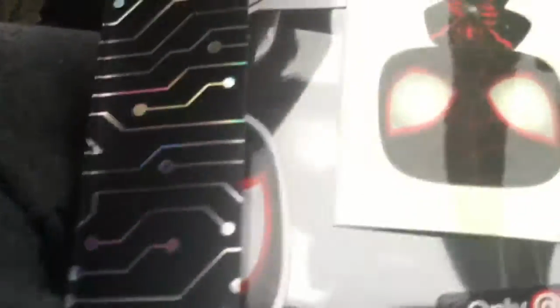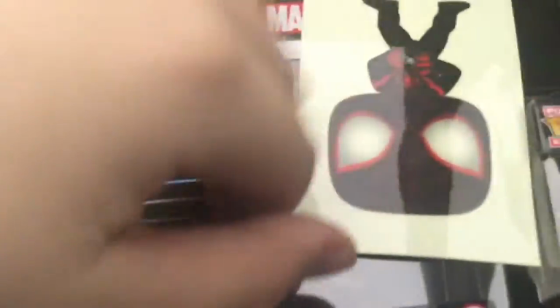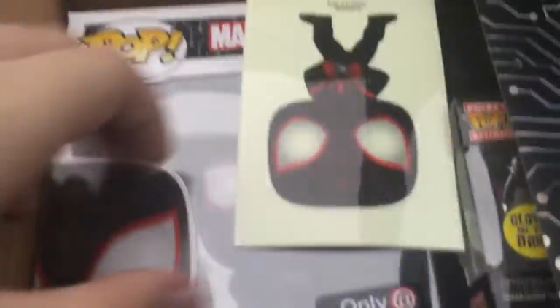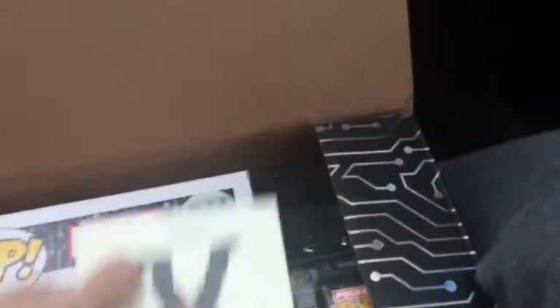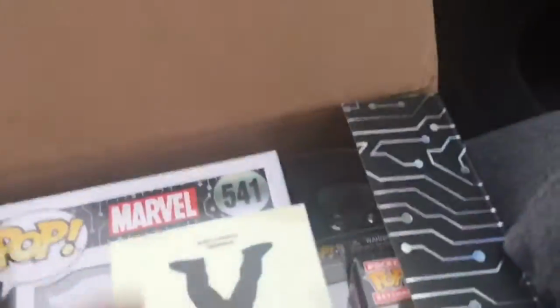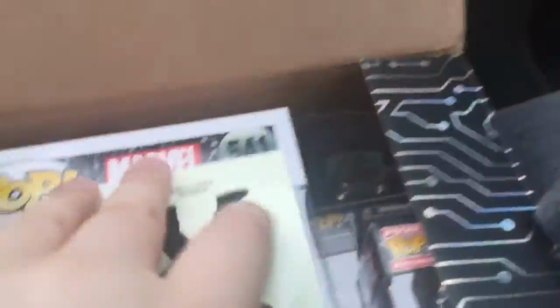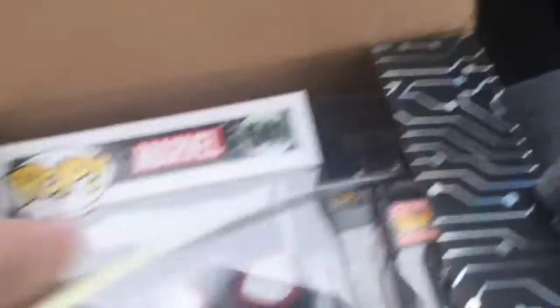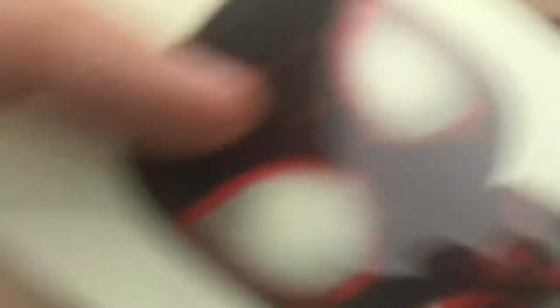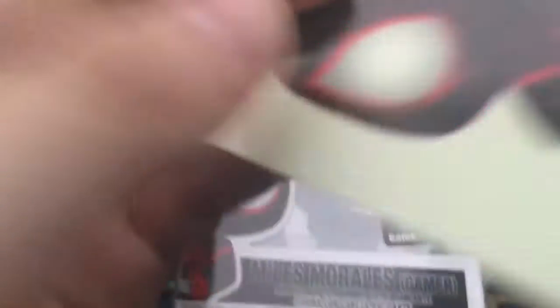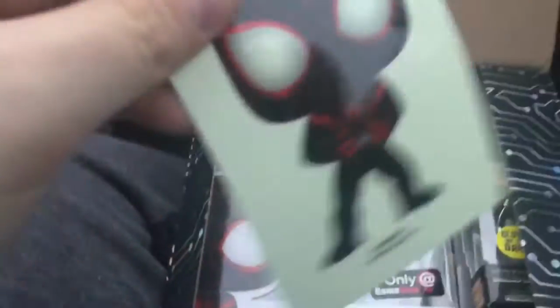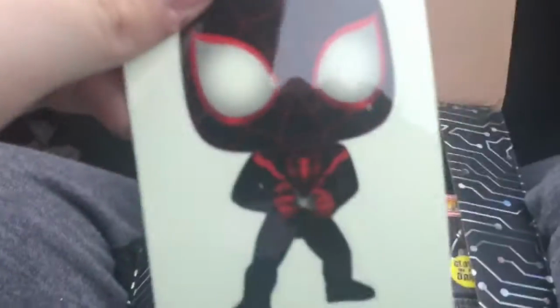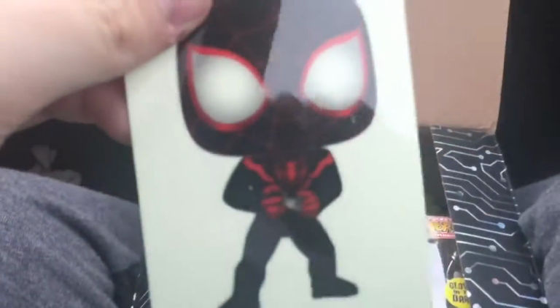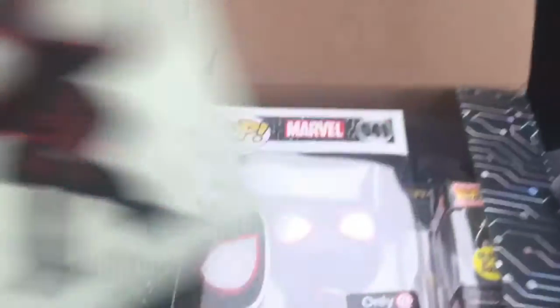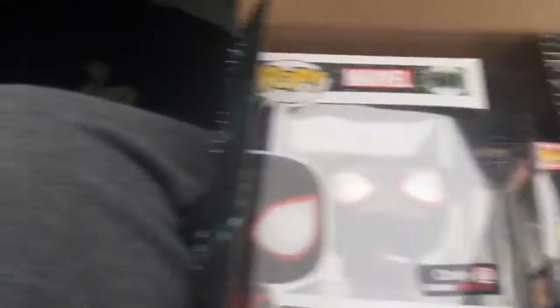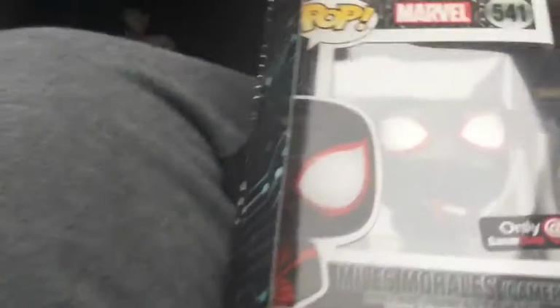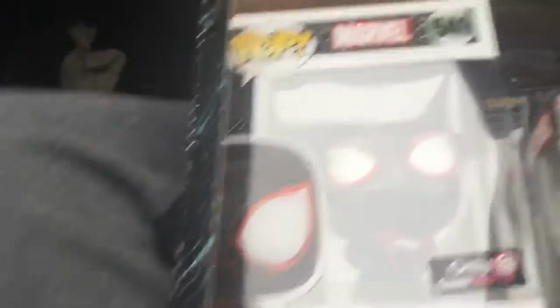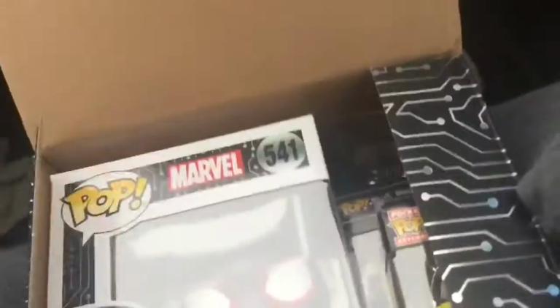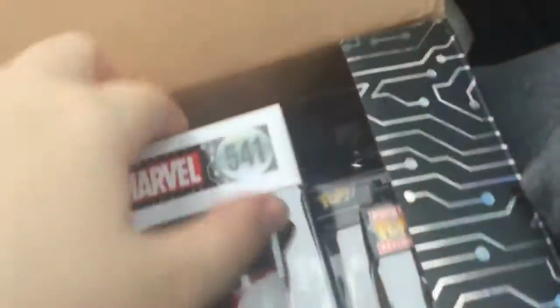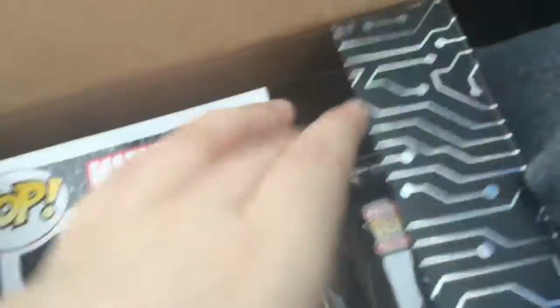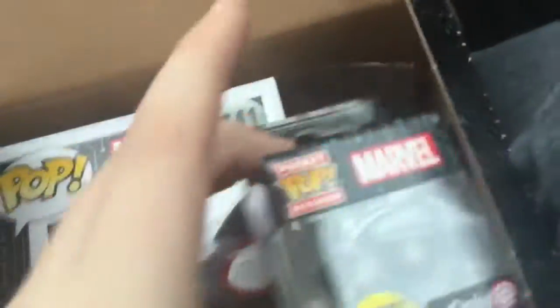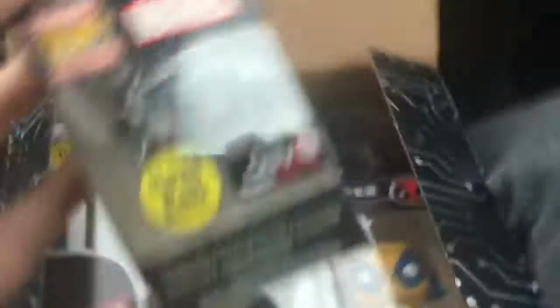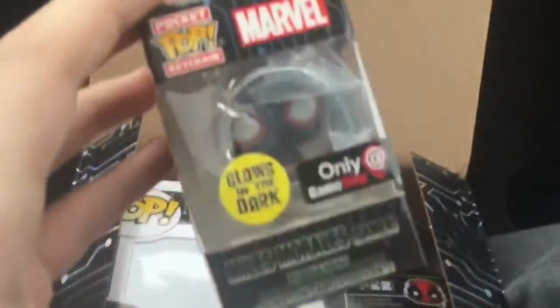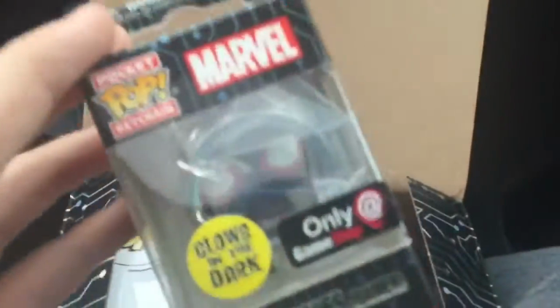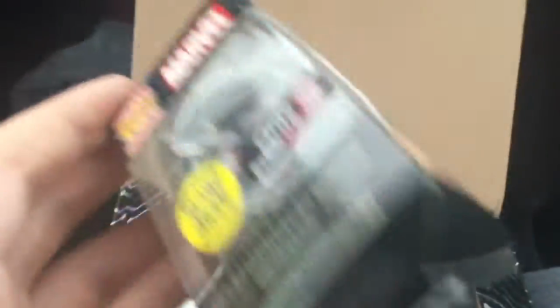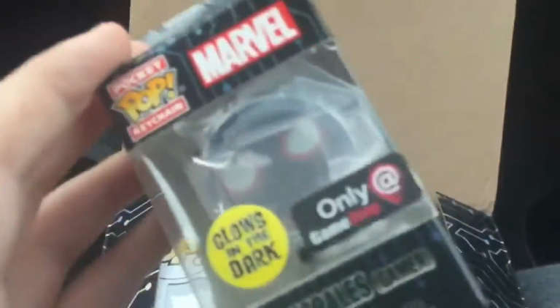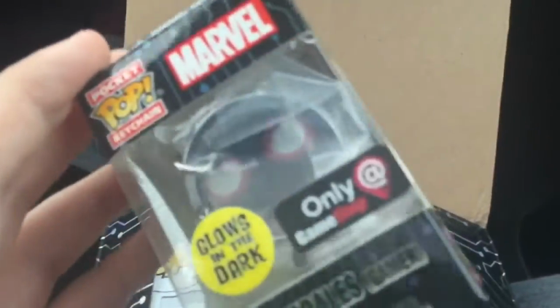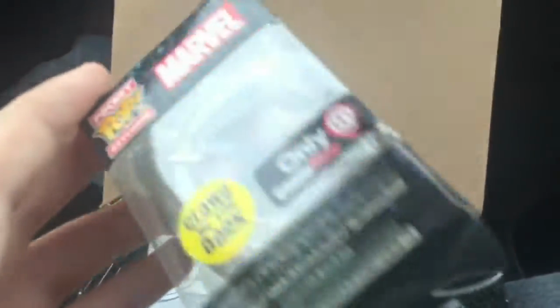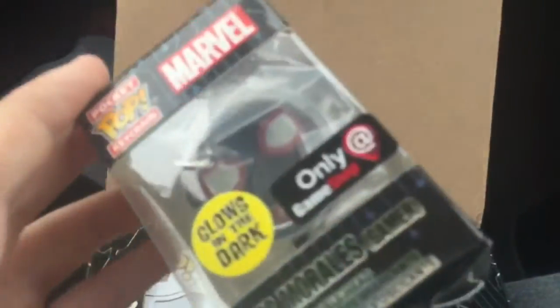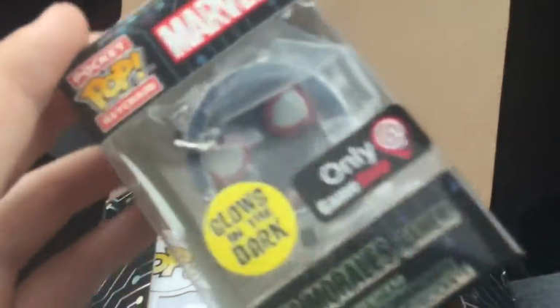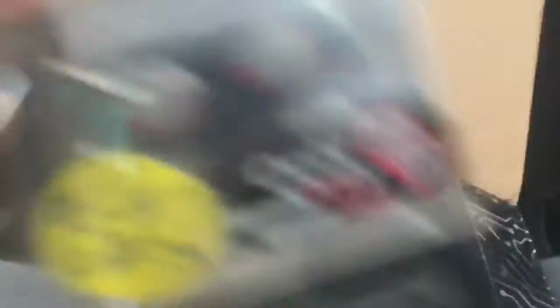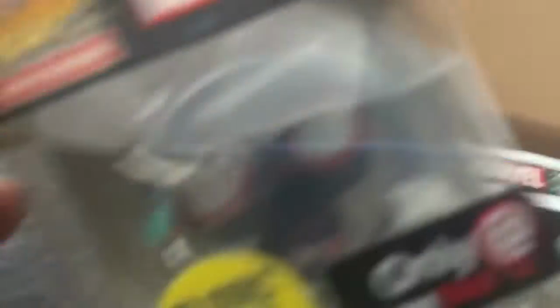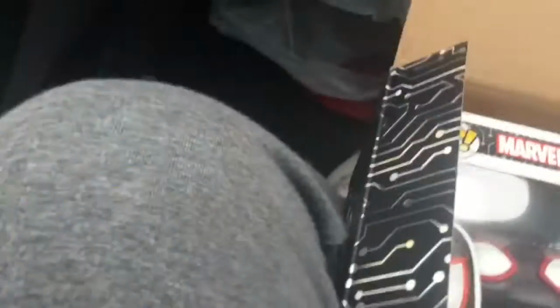Oh we got Miles Morales, so we got the sticker, the gamer — it's not a chase but still a good attempt. Got the keychain, and it glows in the dark — that's cool.